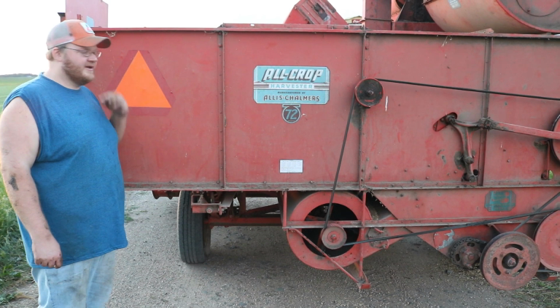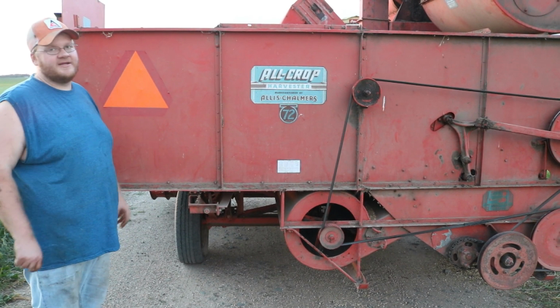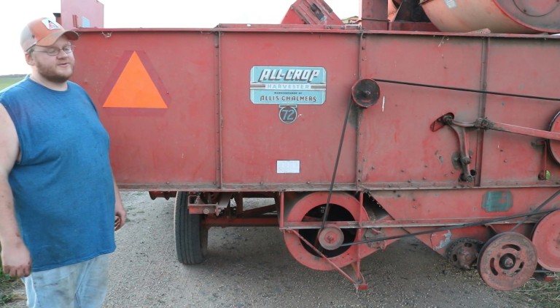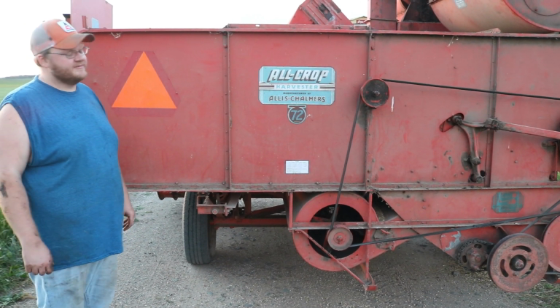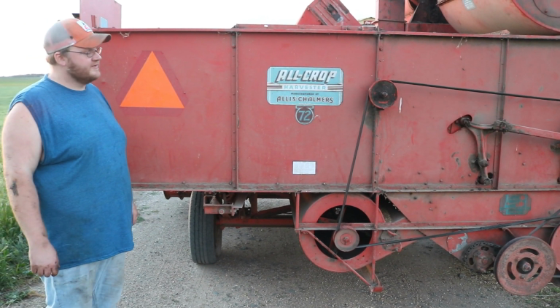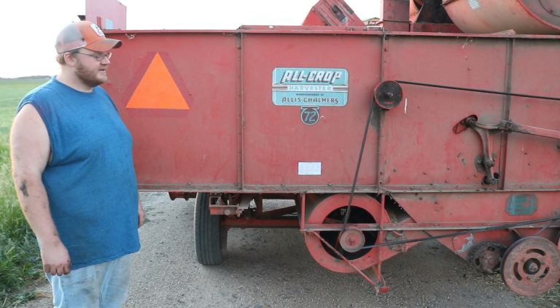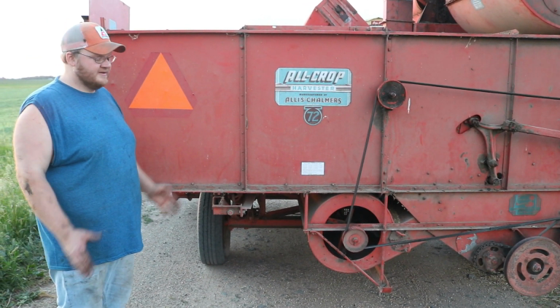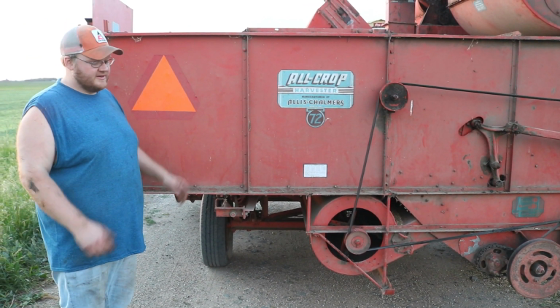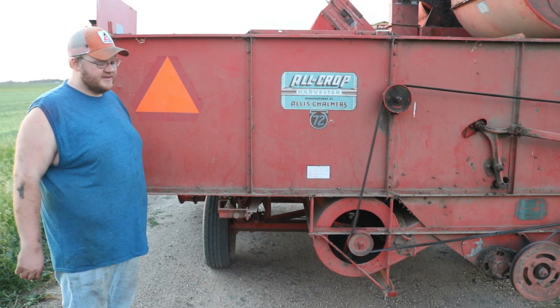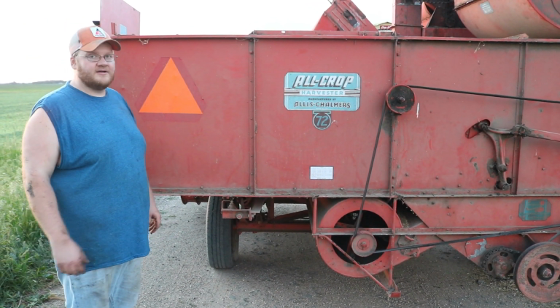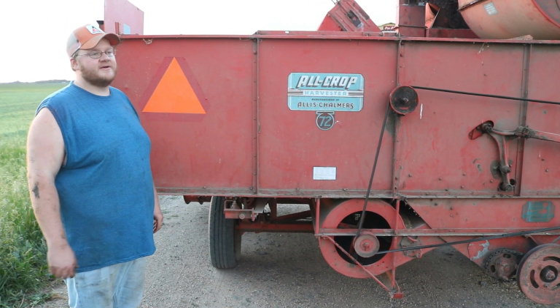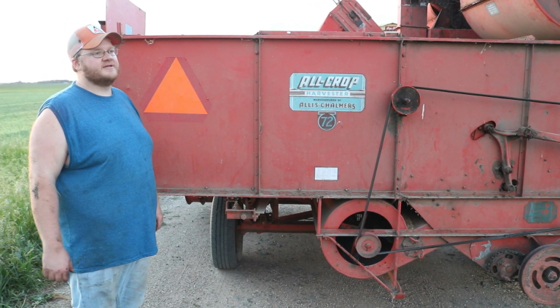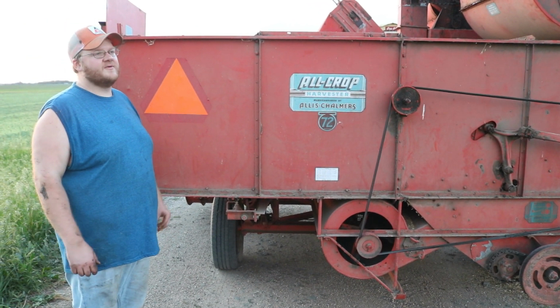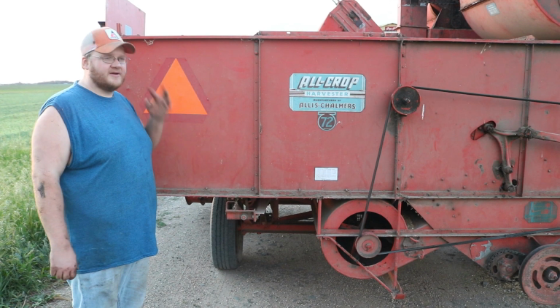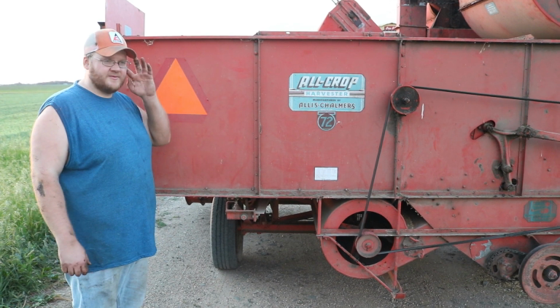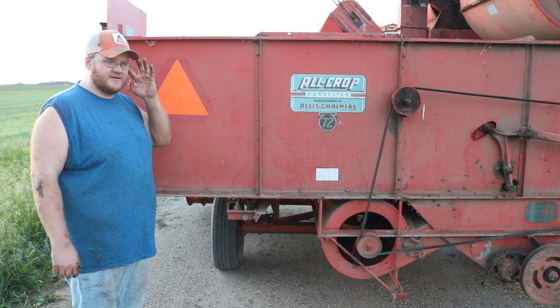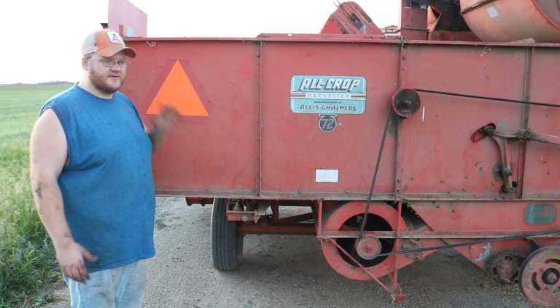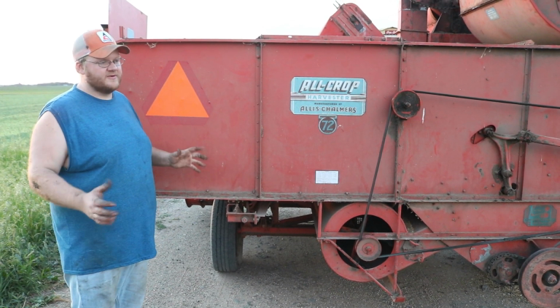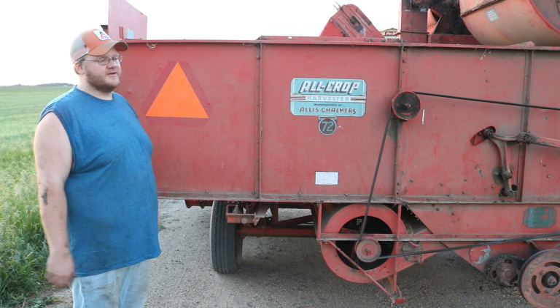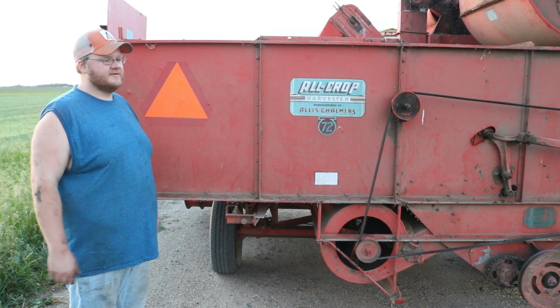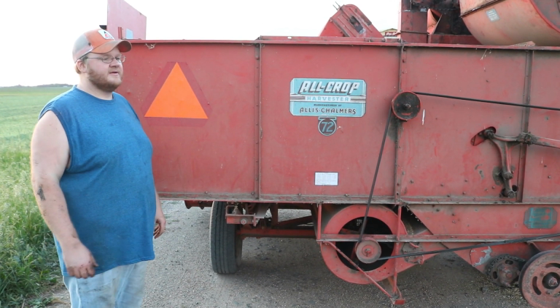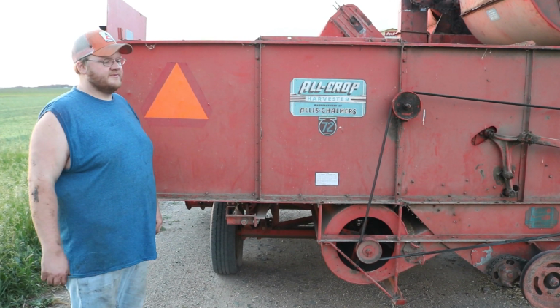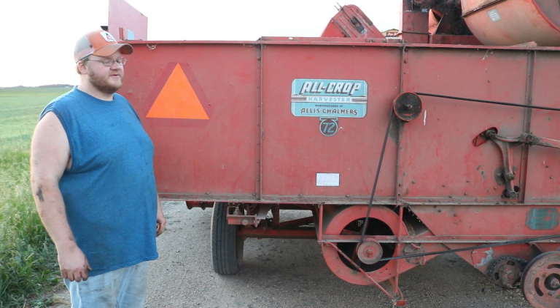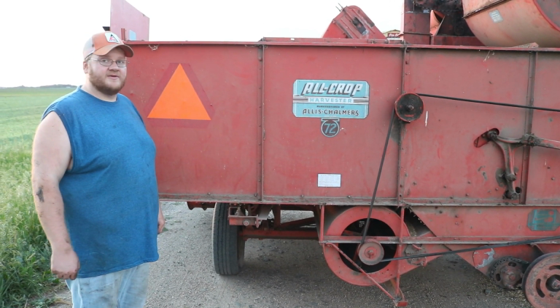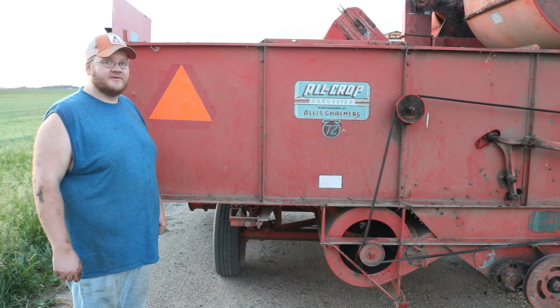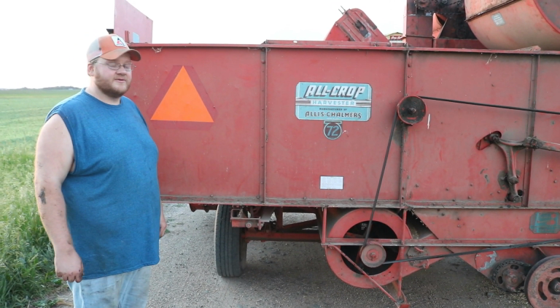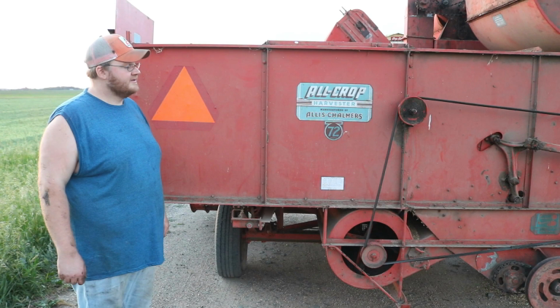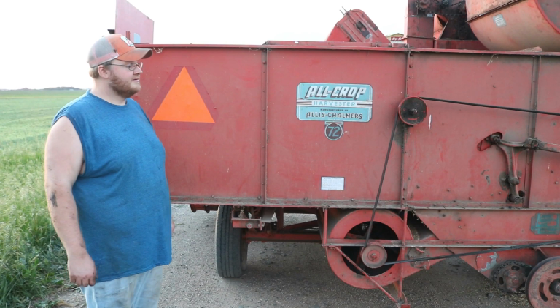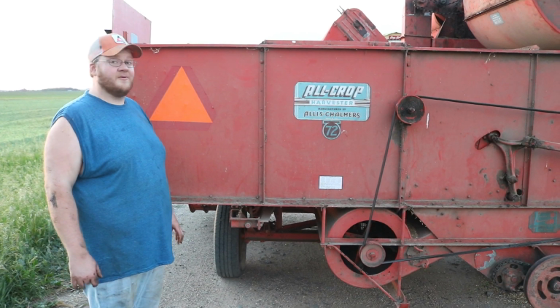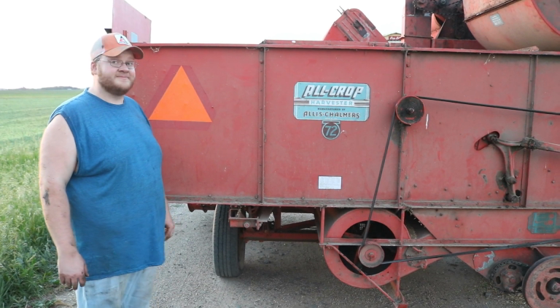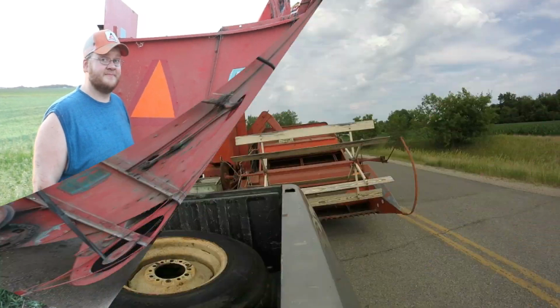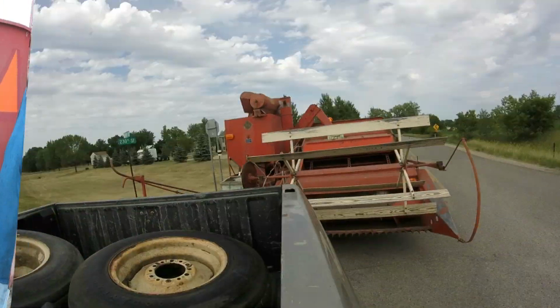I made a short little video of my hitch setup when I was on the way home. I recorded a quick little video that we'll include now.